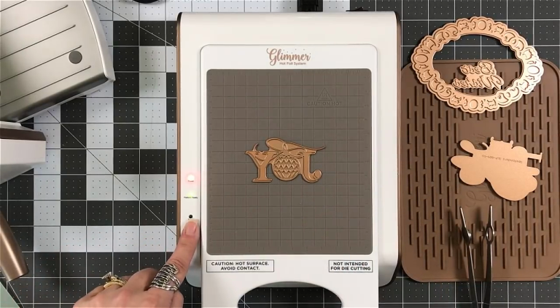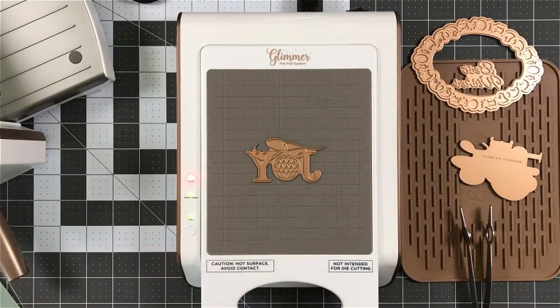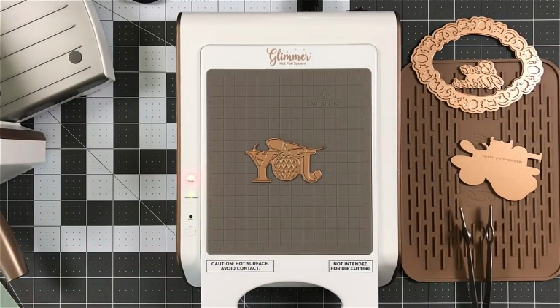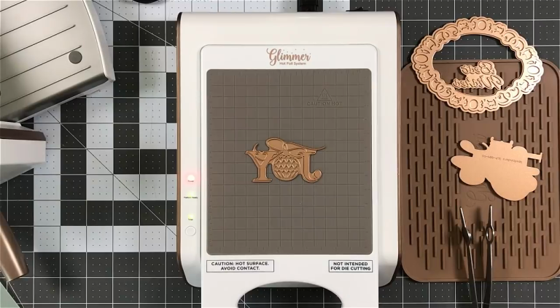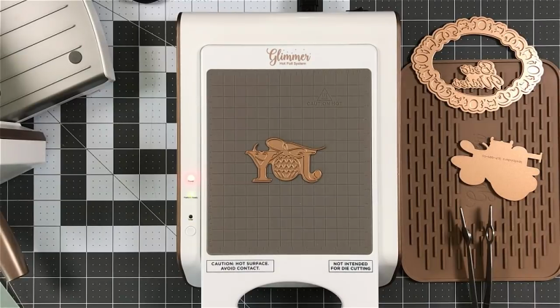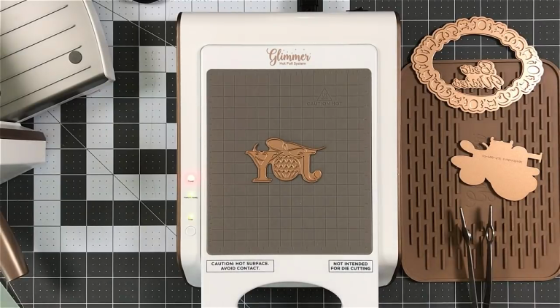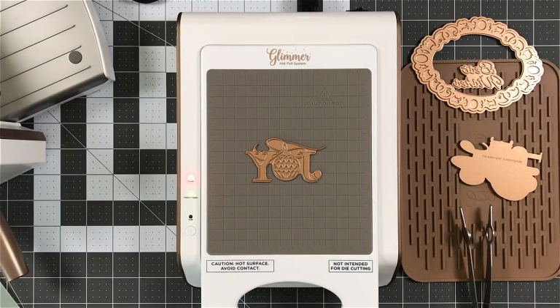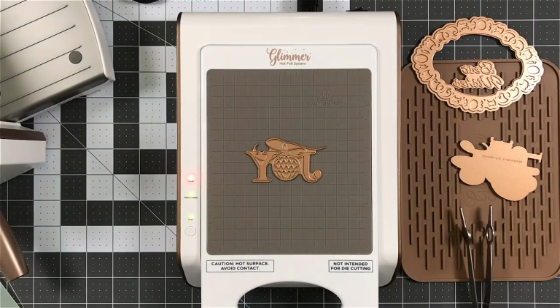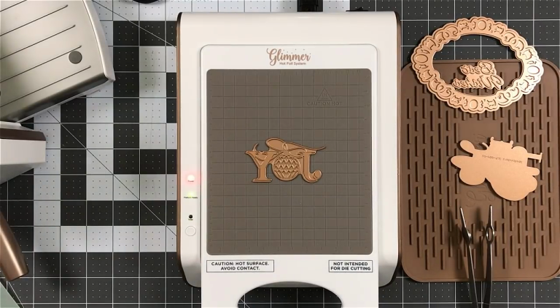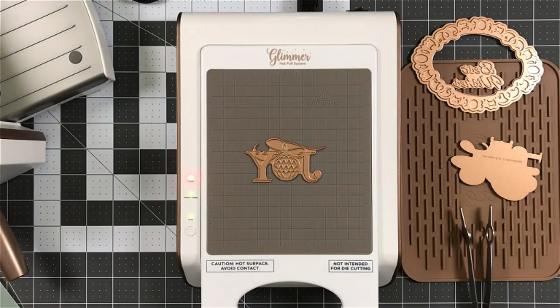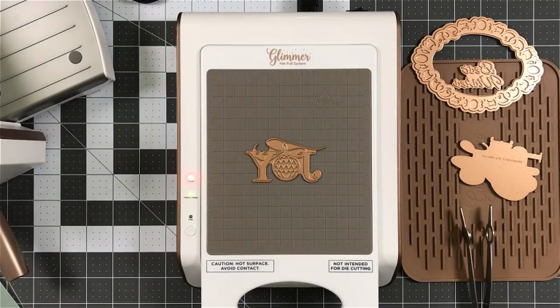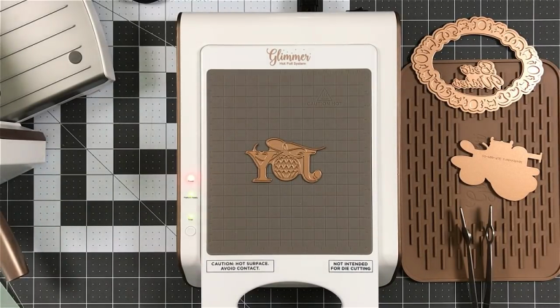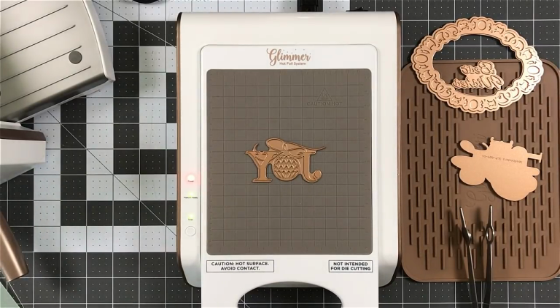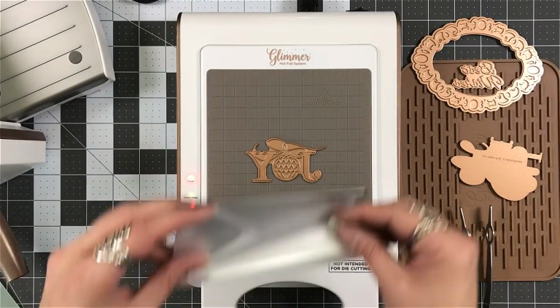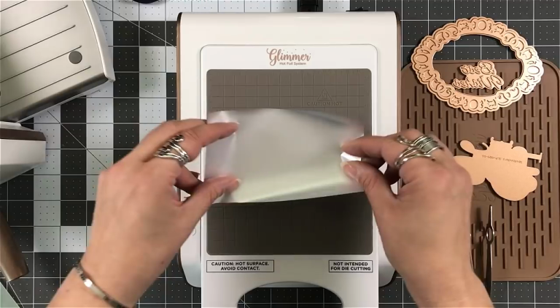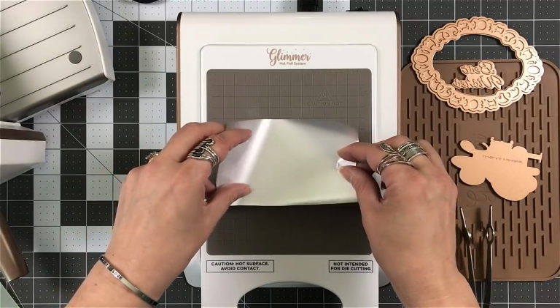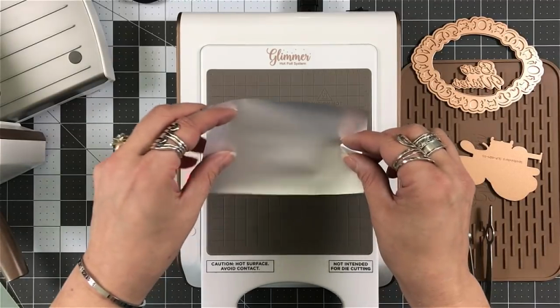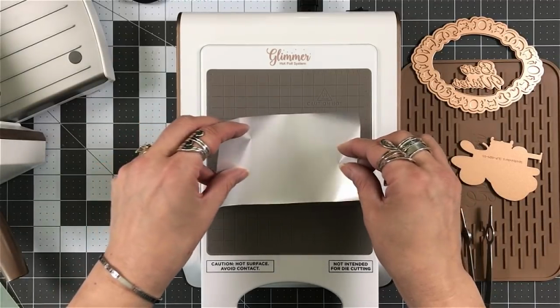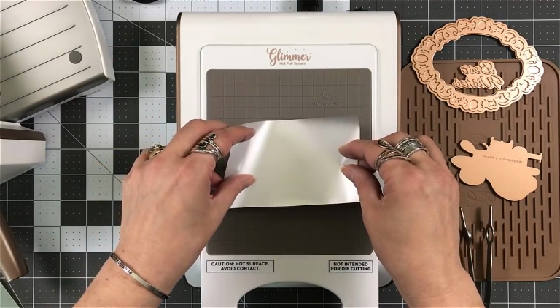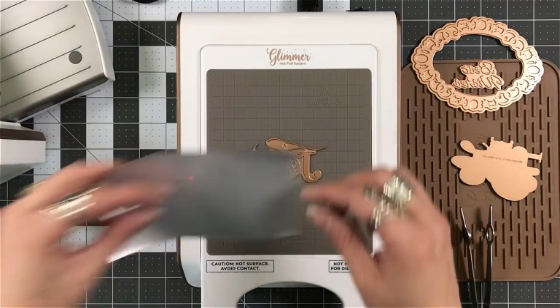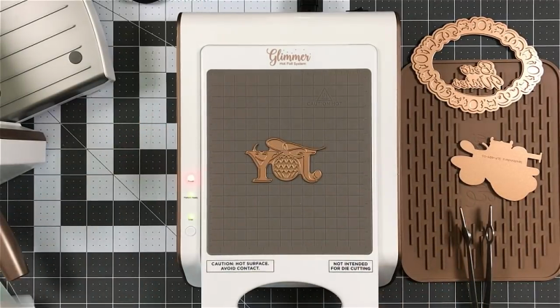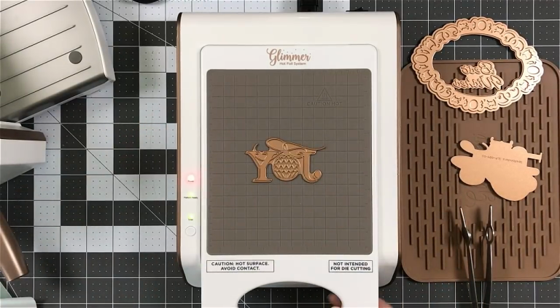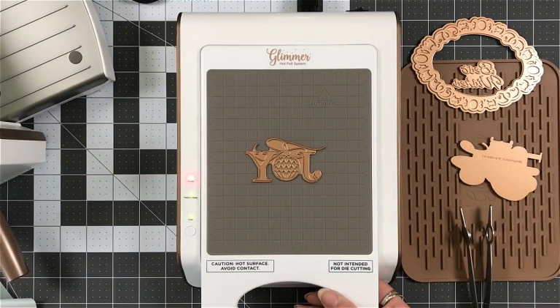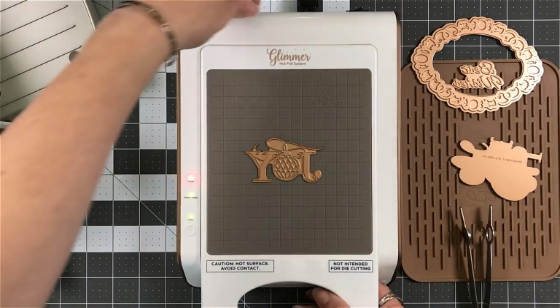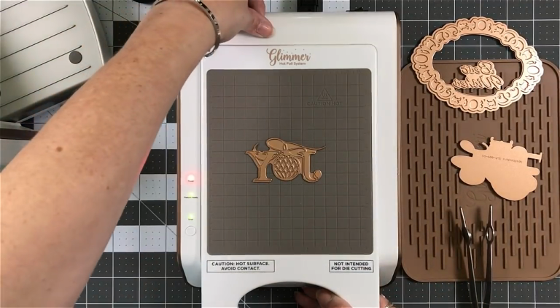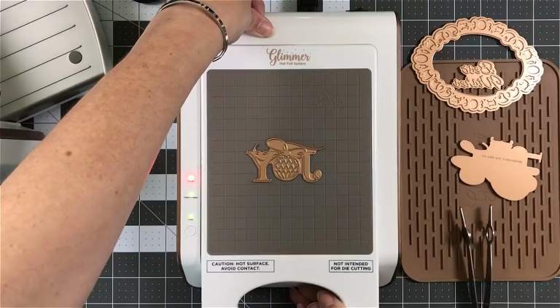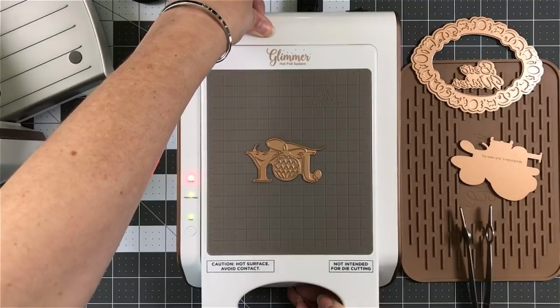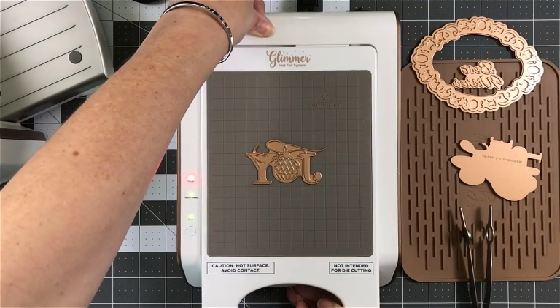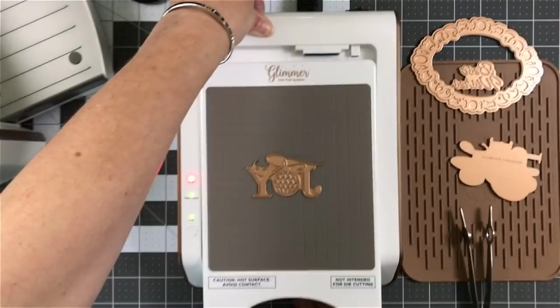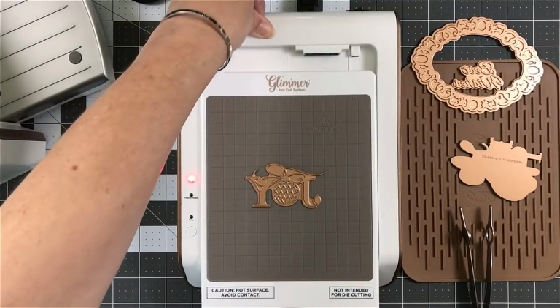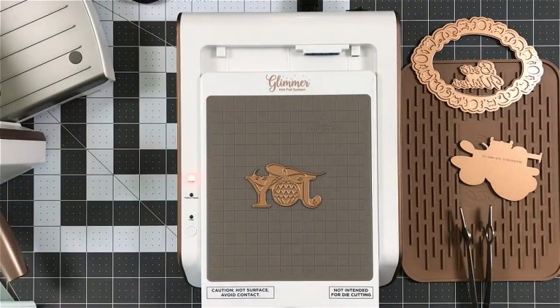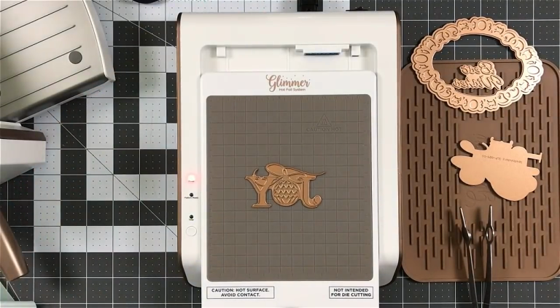I'm now going to use Joy. I've hit the button after I set my glimmer plate down with the design facing up. I've cut down a smaller piece. Now you could still even go smaller yet with the foil than what I'm cutting.